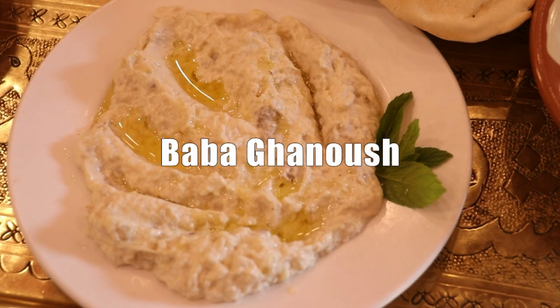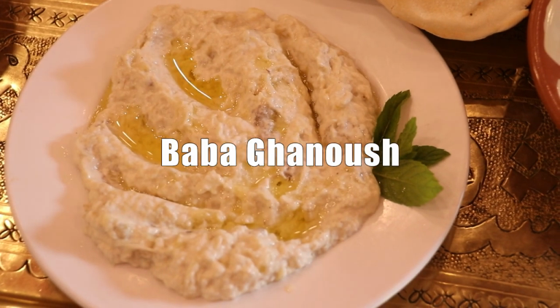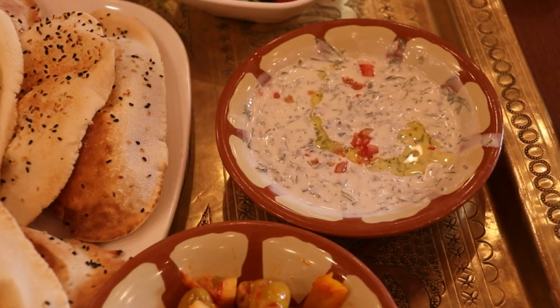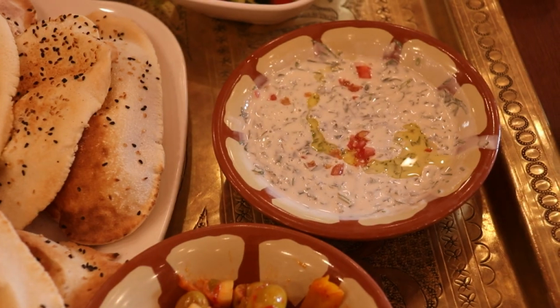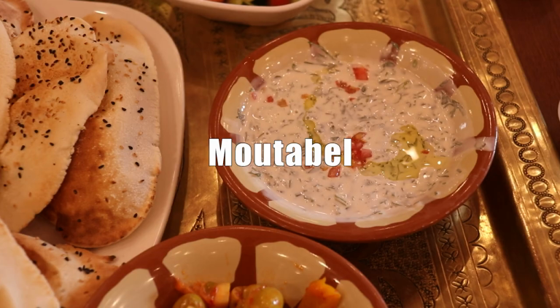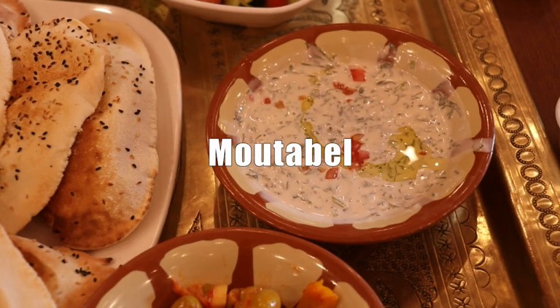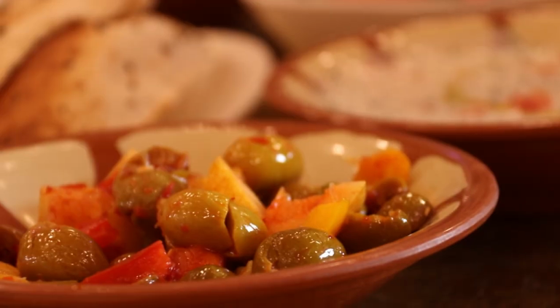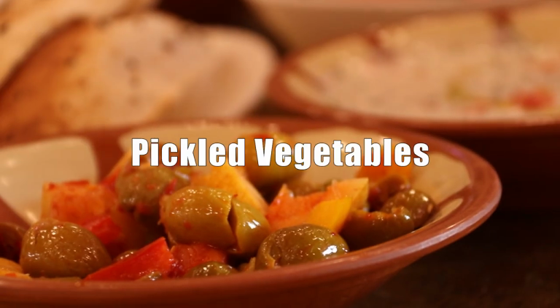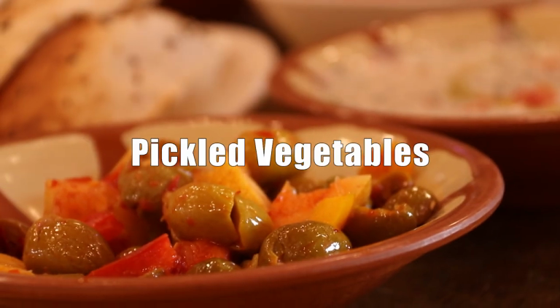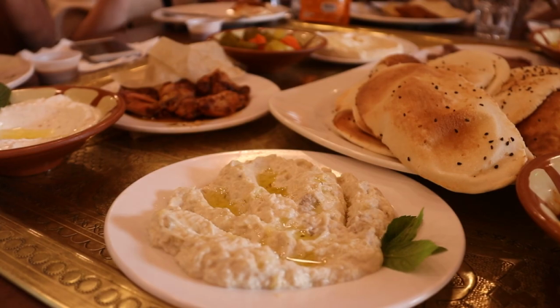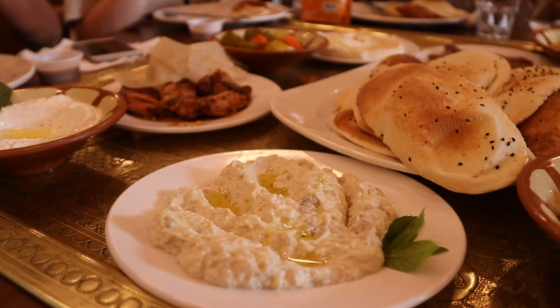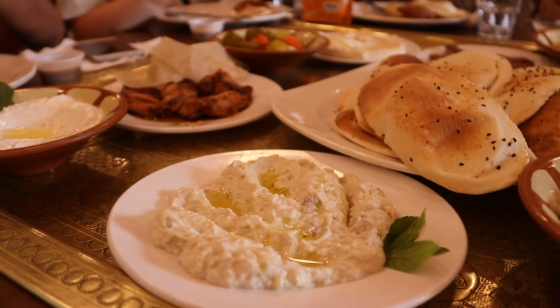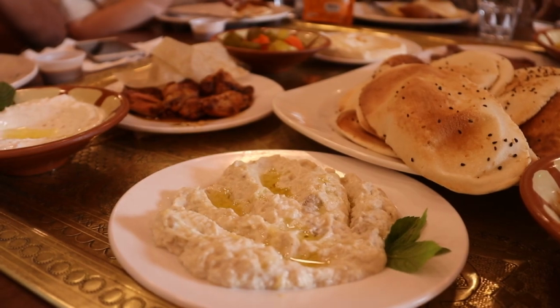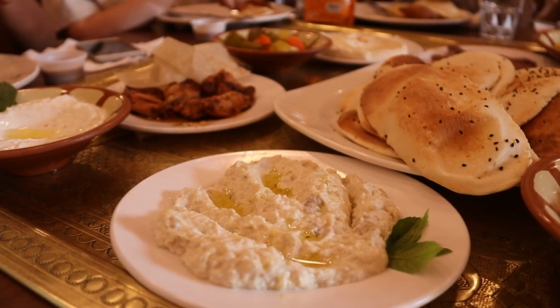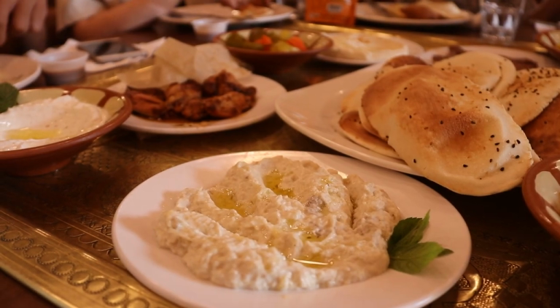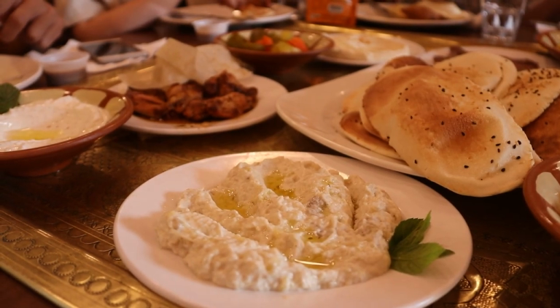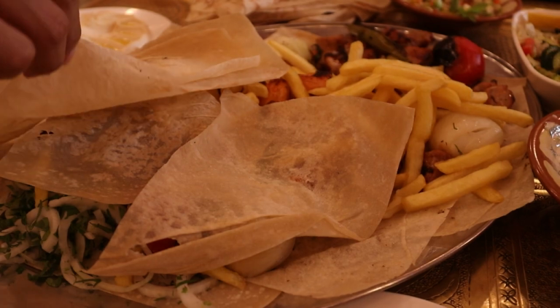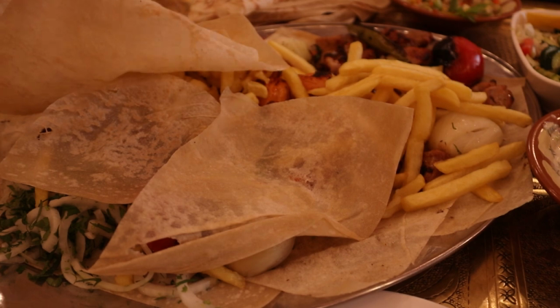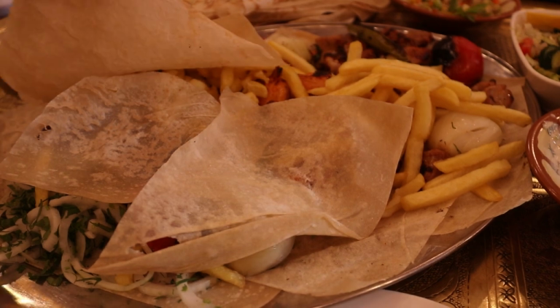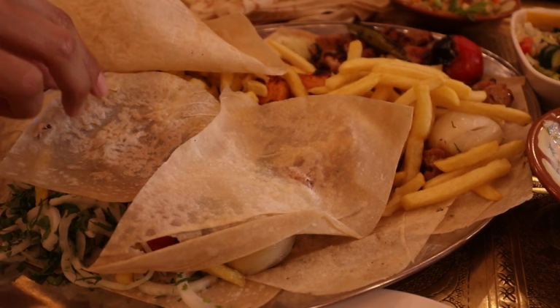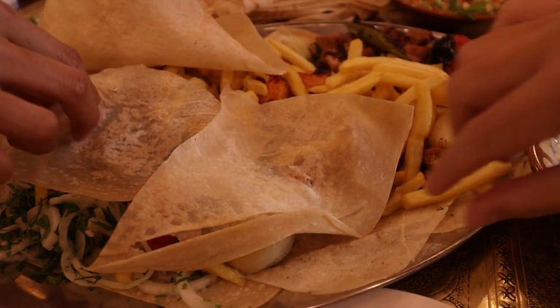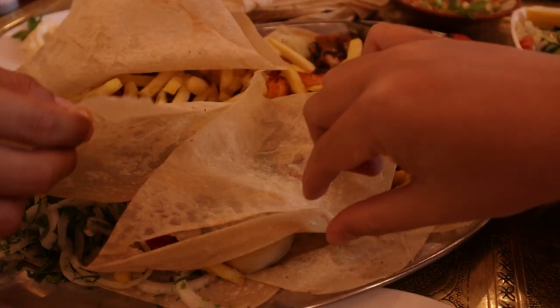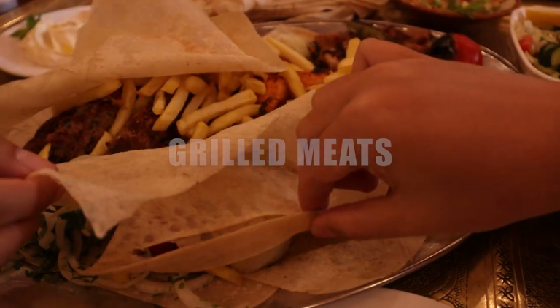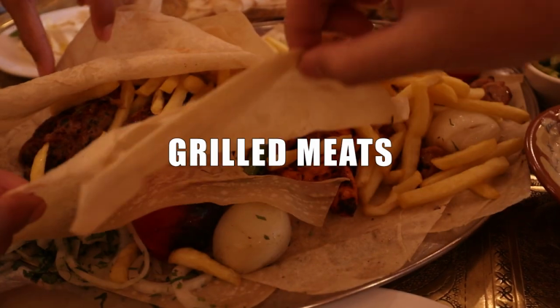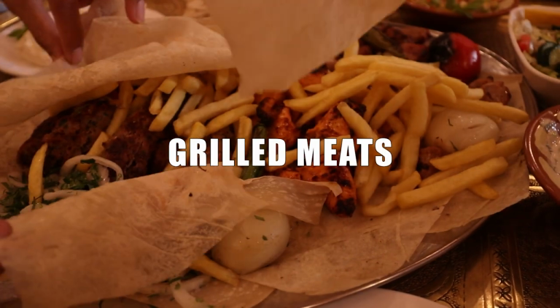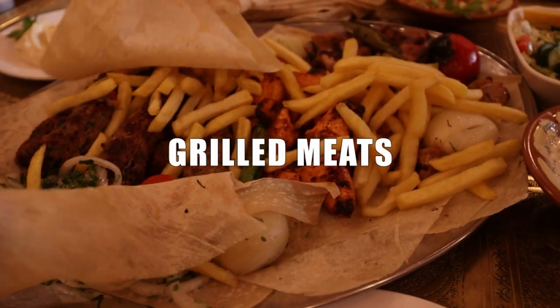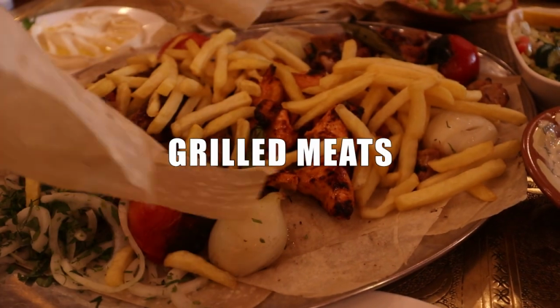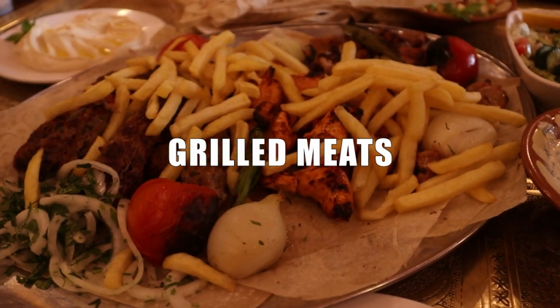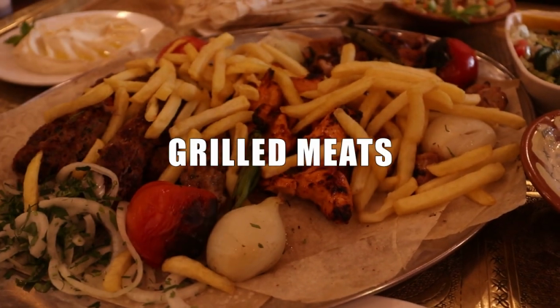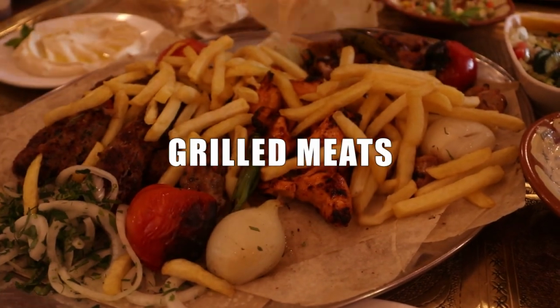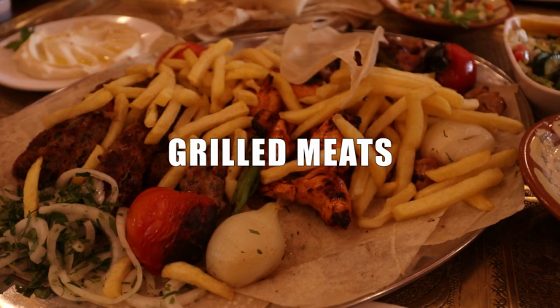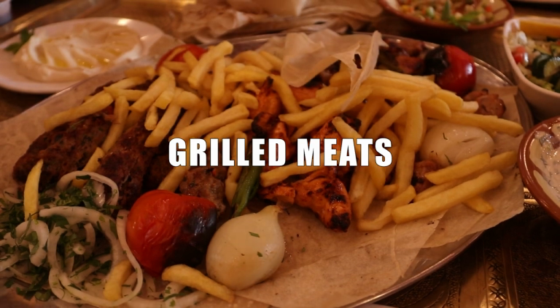Hummus, baba ghanoush, mutabbal, and pickled vegetables are all common meze options. Following the meze, the main course typically features grilled meats, most commonly lamb and chicken kebabs.